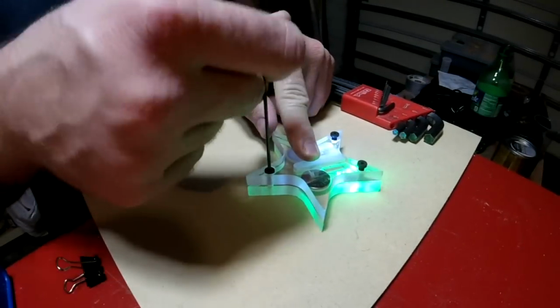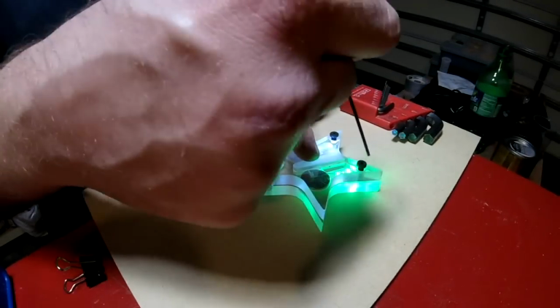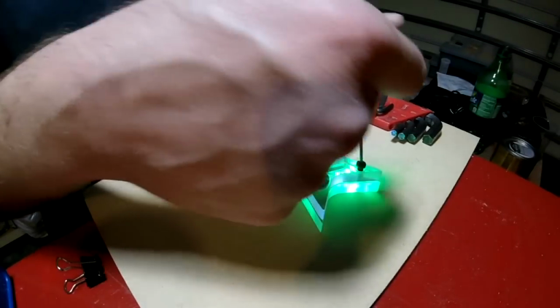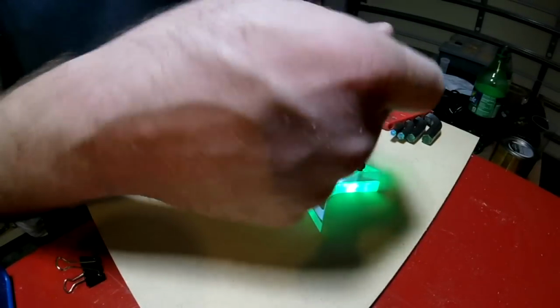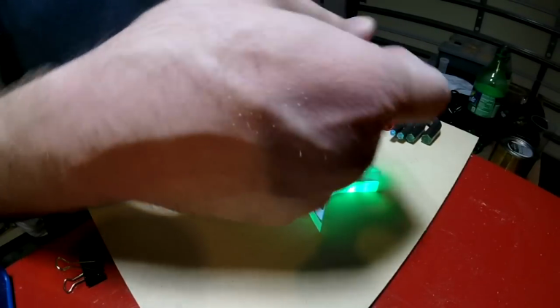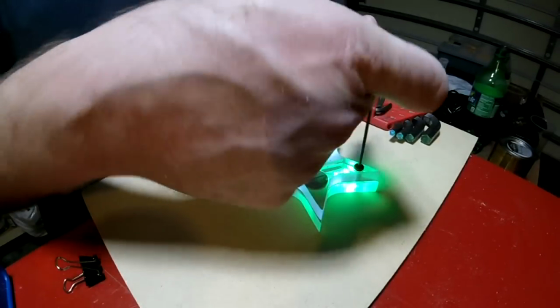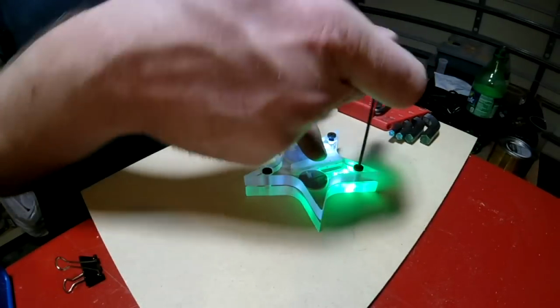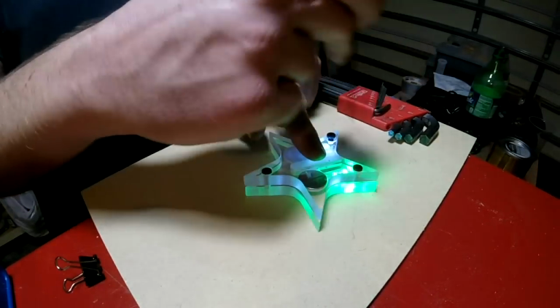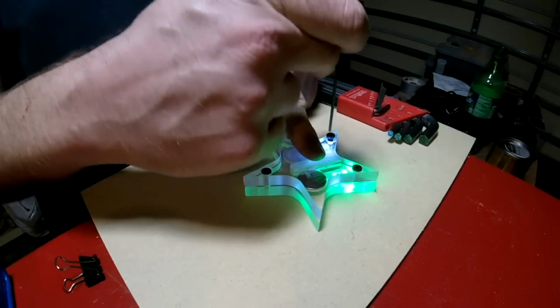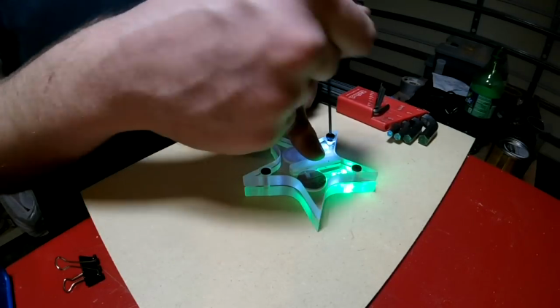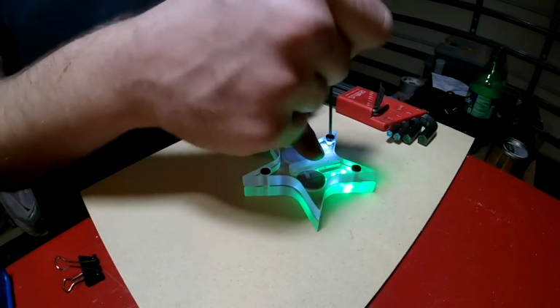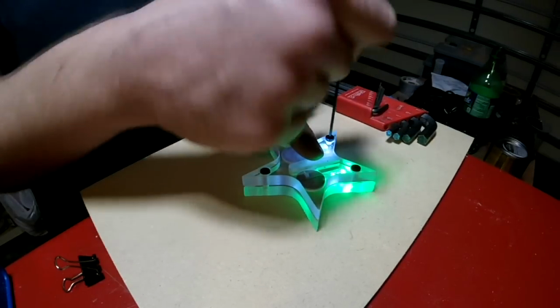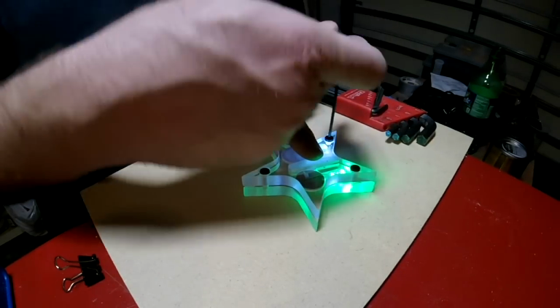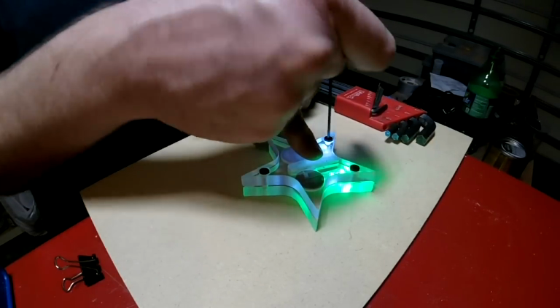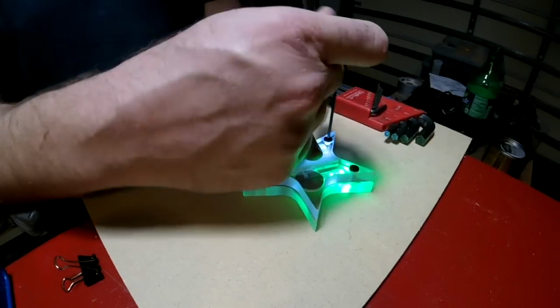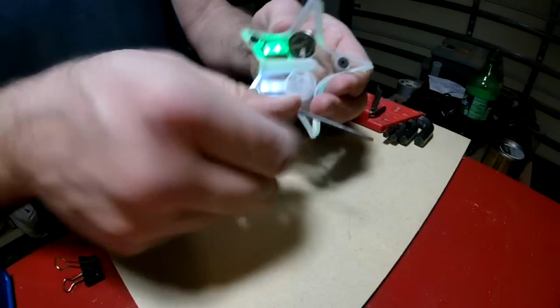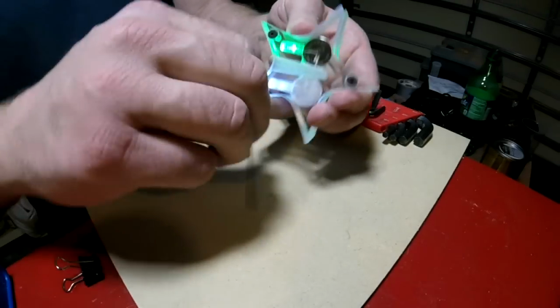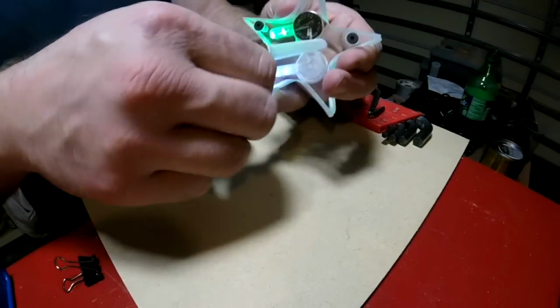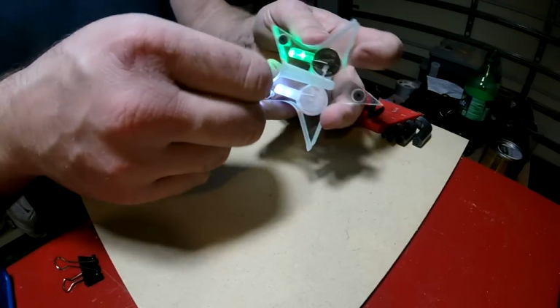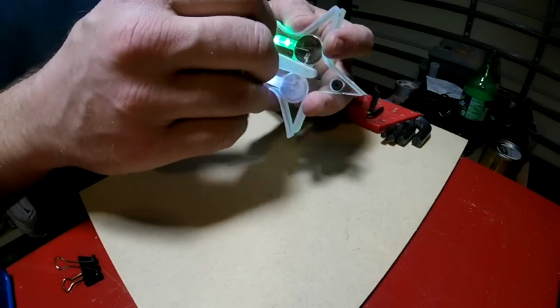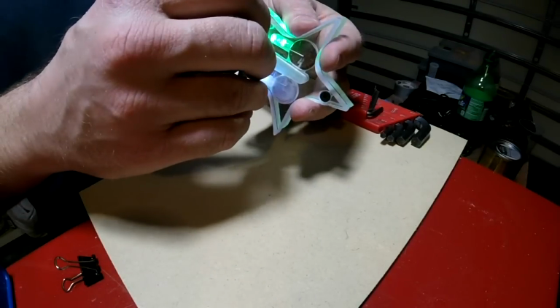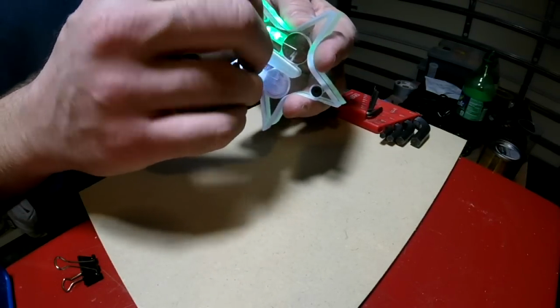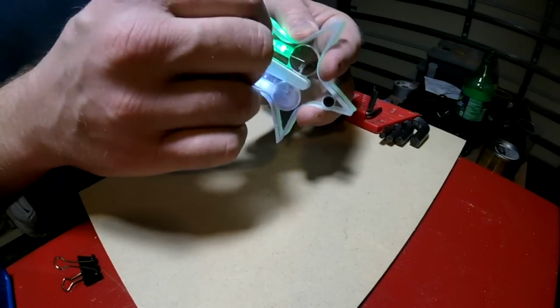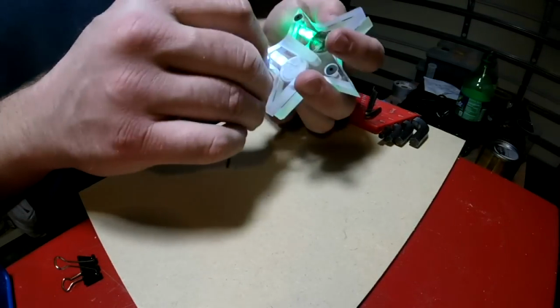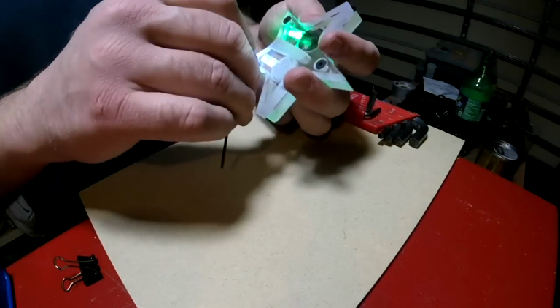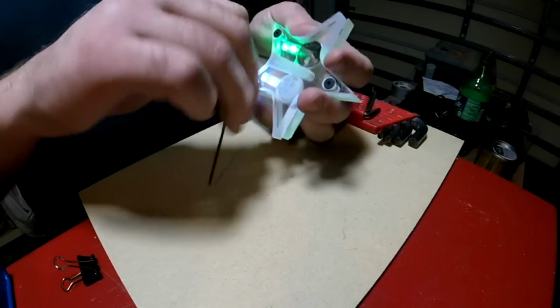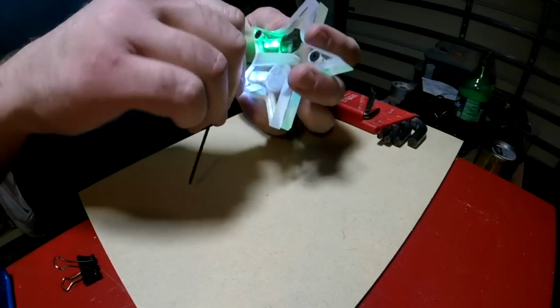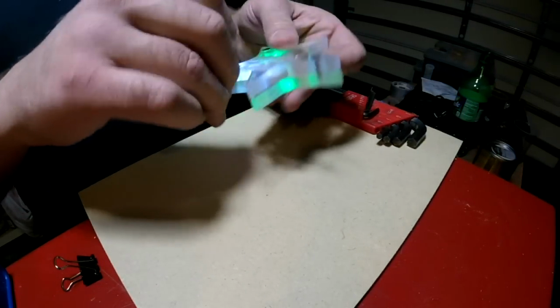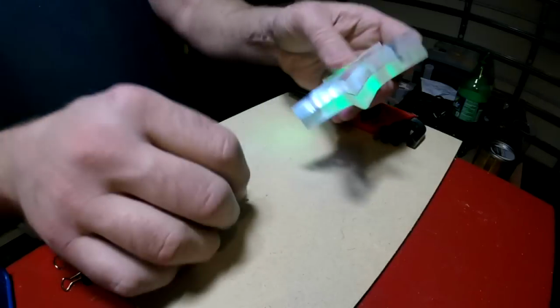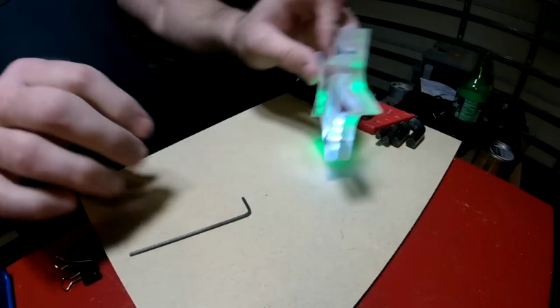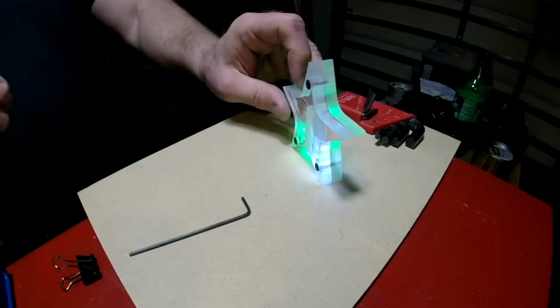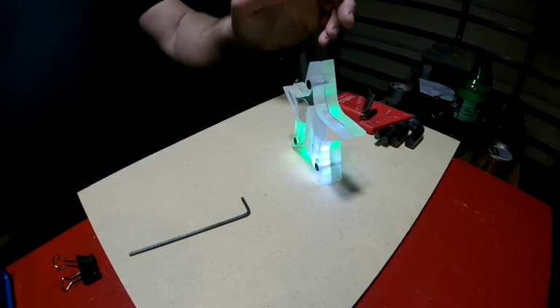And it looks pretty good. You'll see me put it on top of our tree in just a second. I keep thinking maybe I'll substitute red for the green, but it looks pretty good for now.